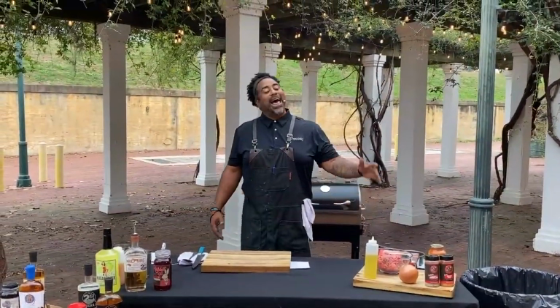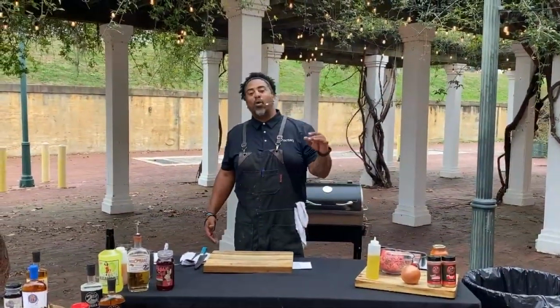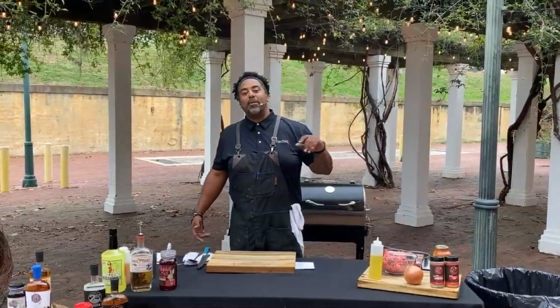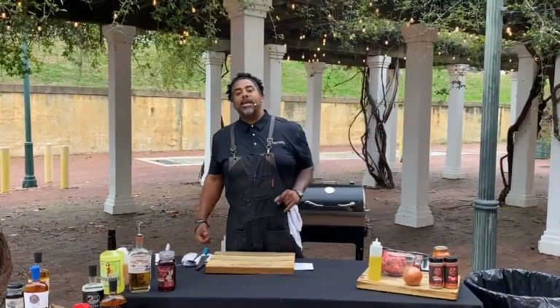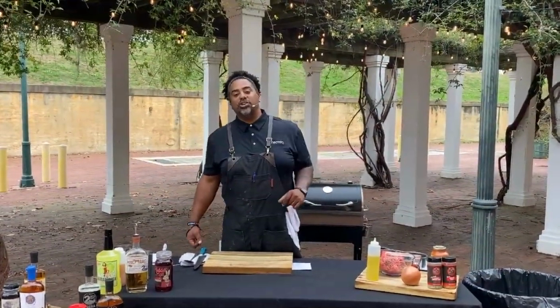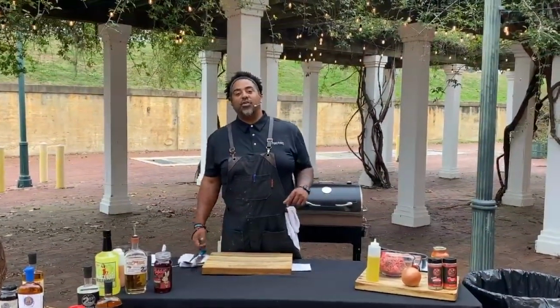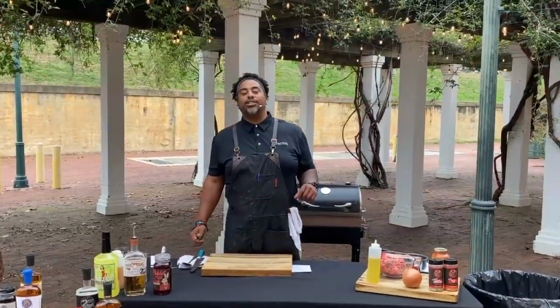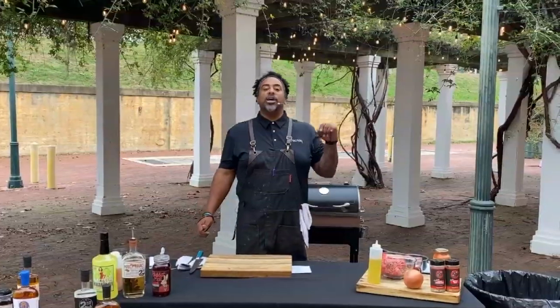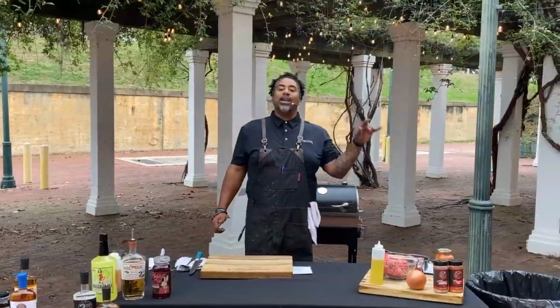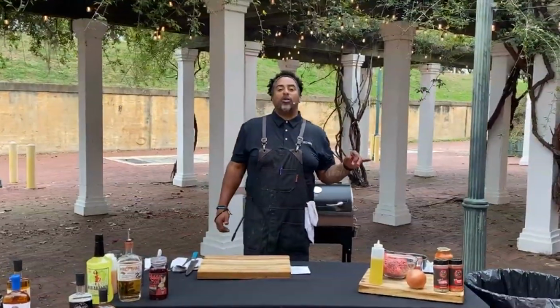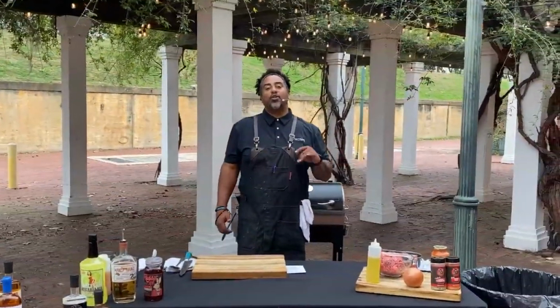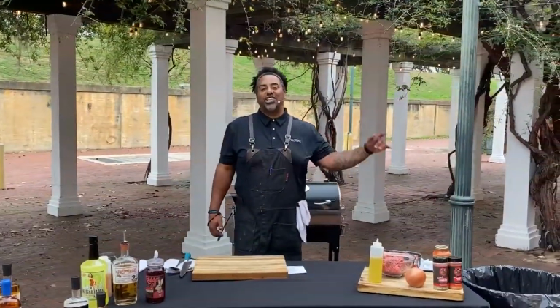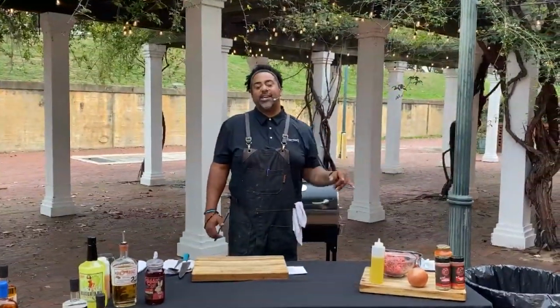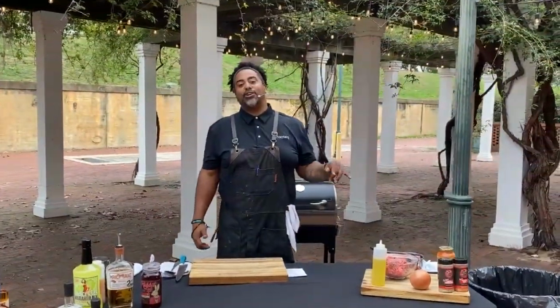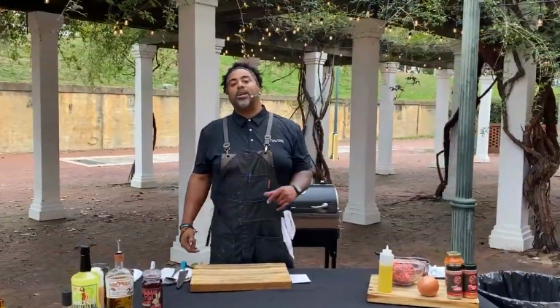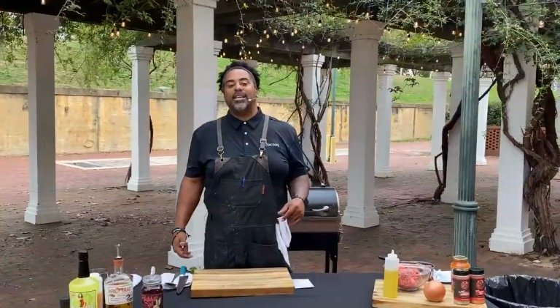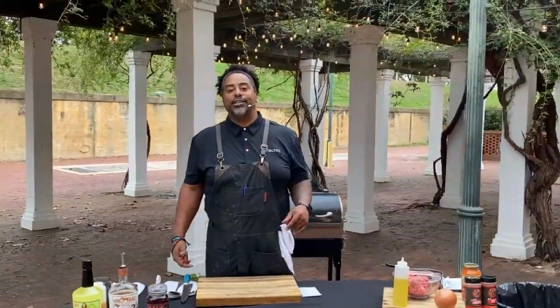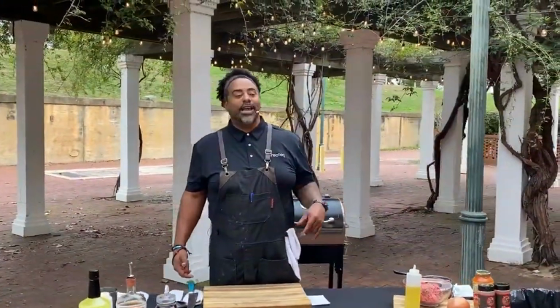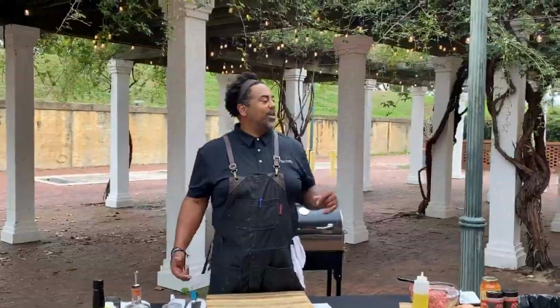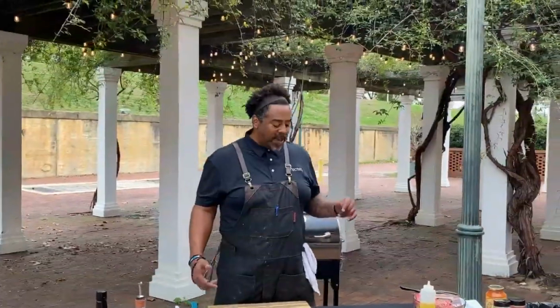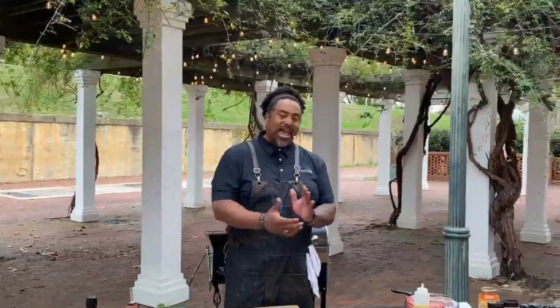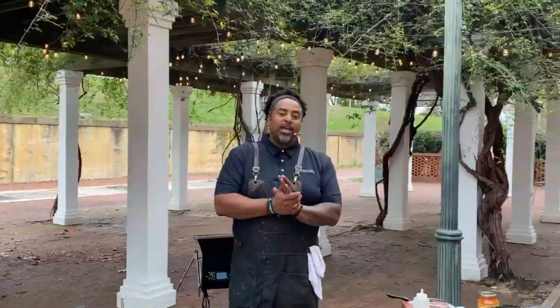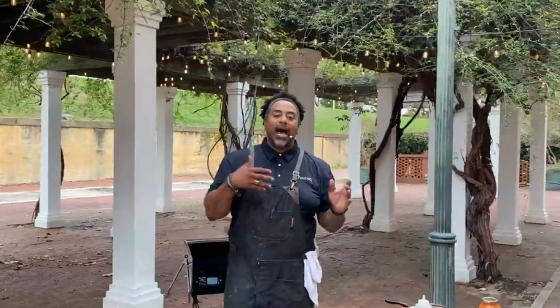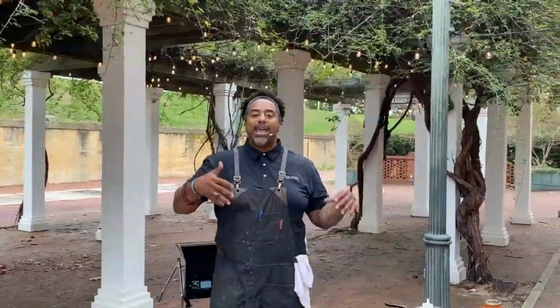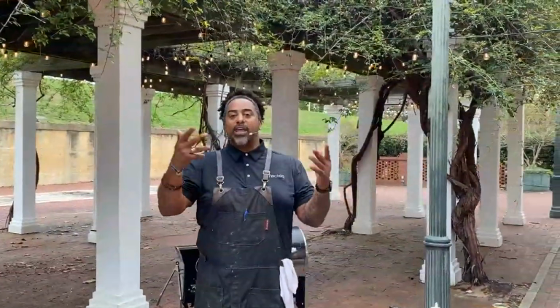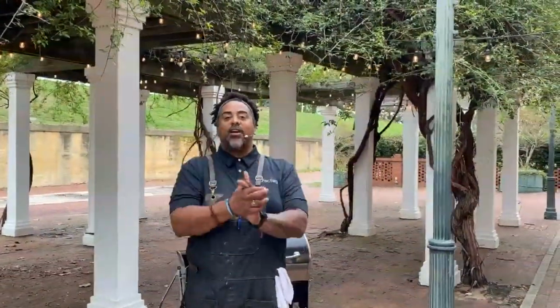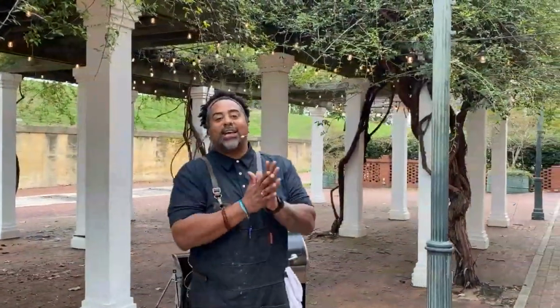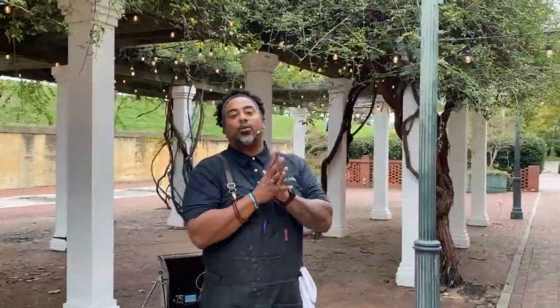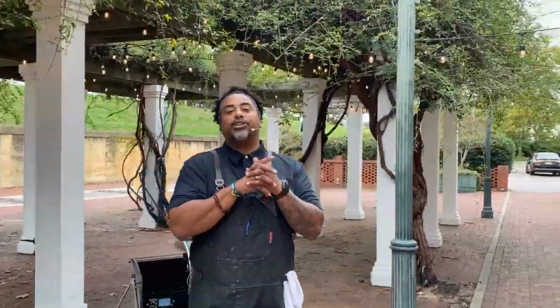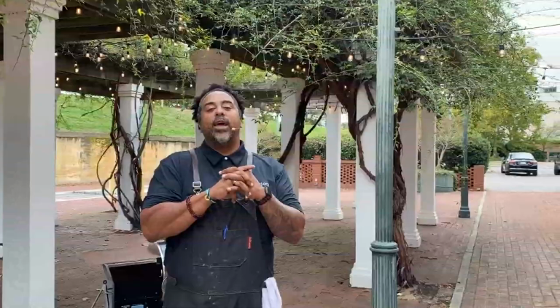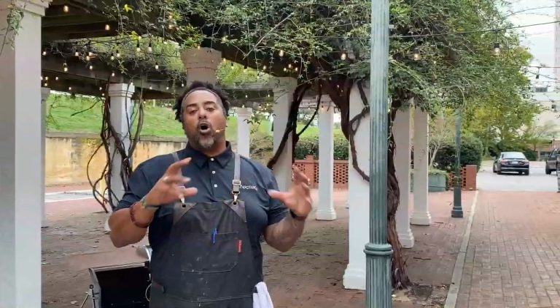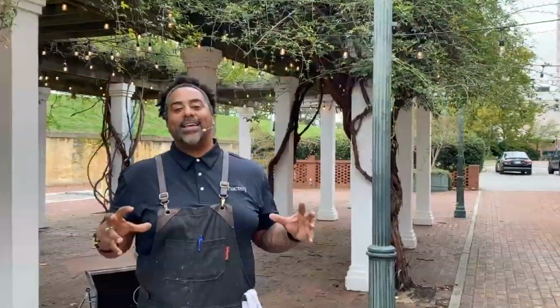As always, I got my man Jordan Johnson on the ones and the twos, reading out all your comments, questions, and concerns. Put them in the comments section and he'll be reading that stuff out. It's Halloween week here at Rec Tech, so we're going to be doing all things Halloween.